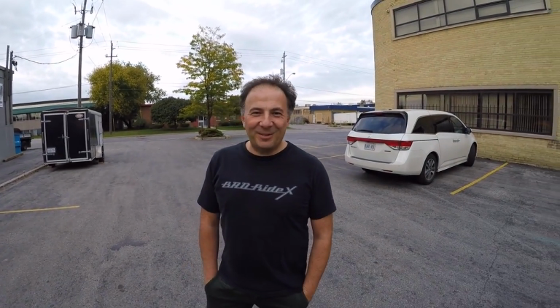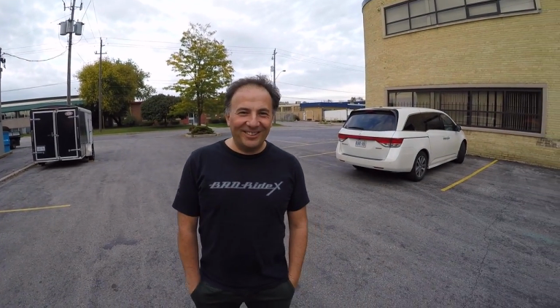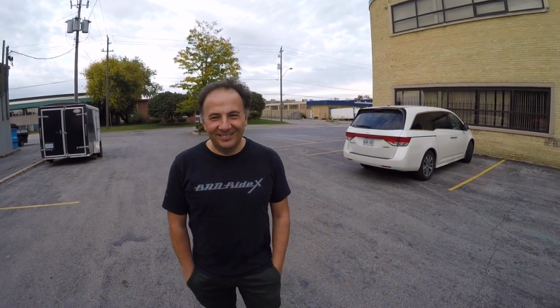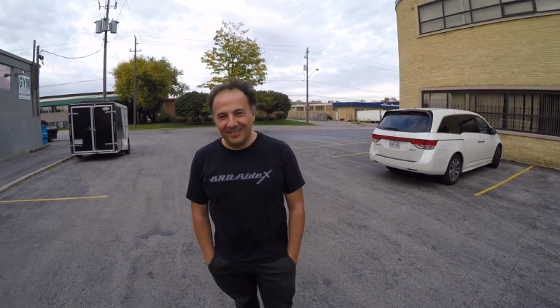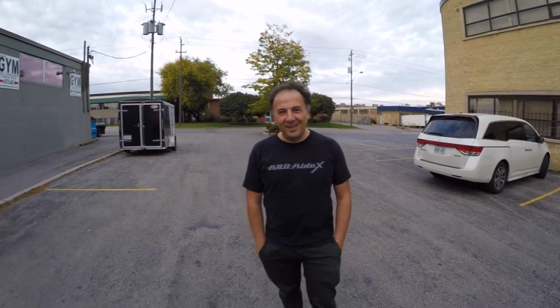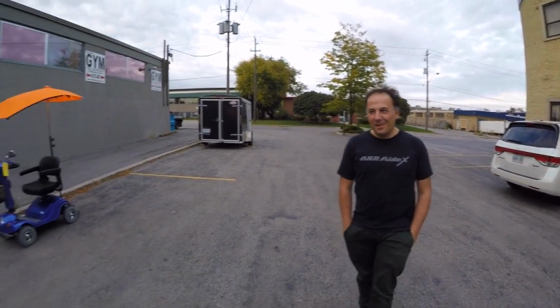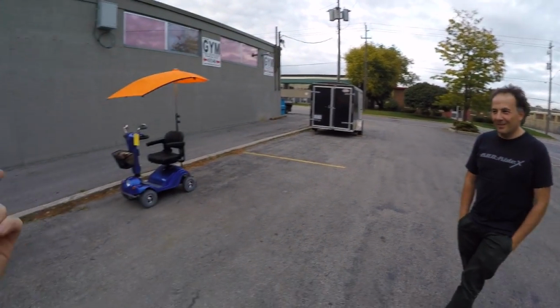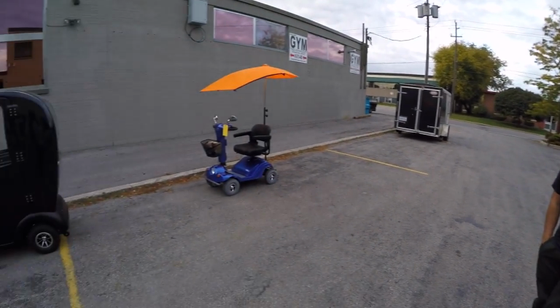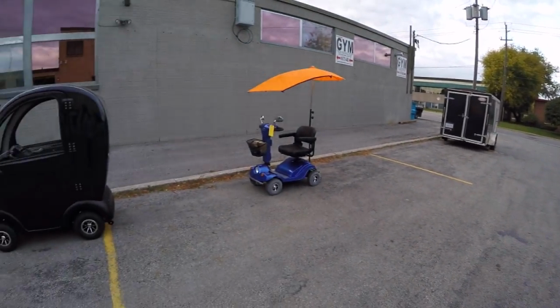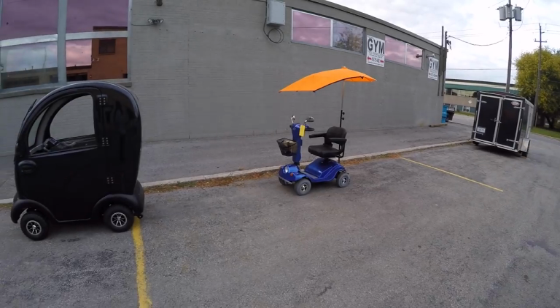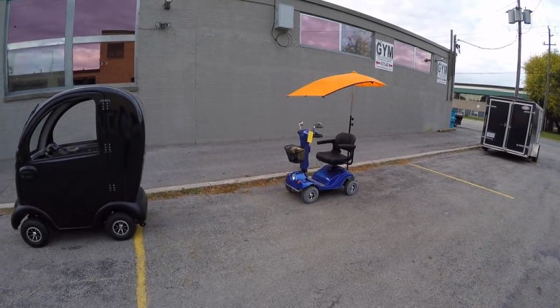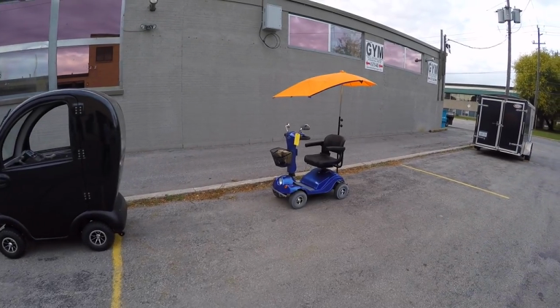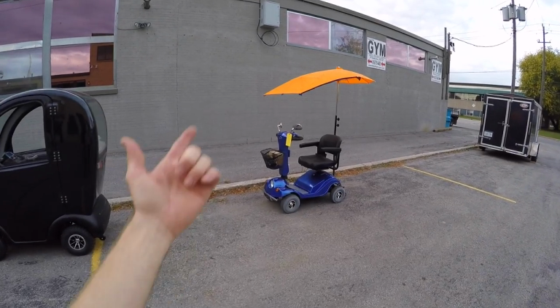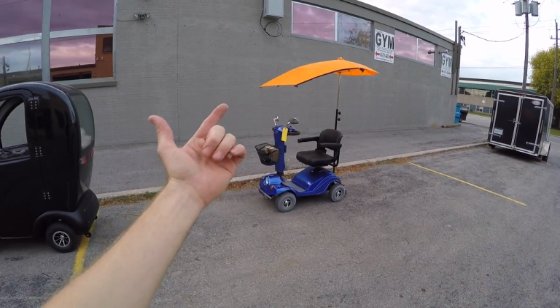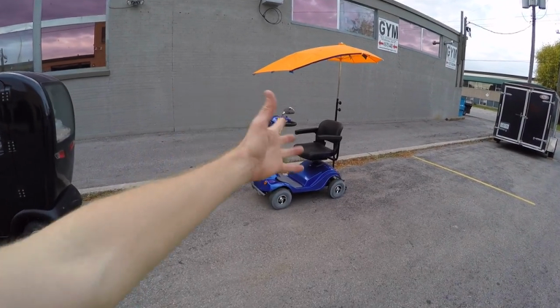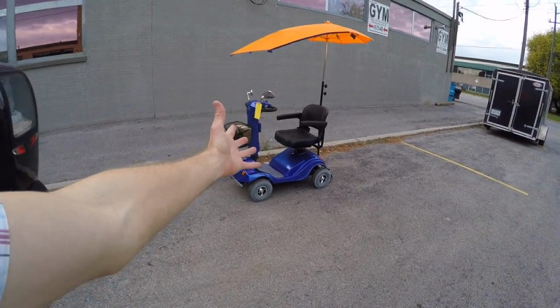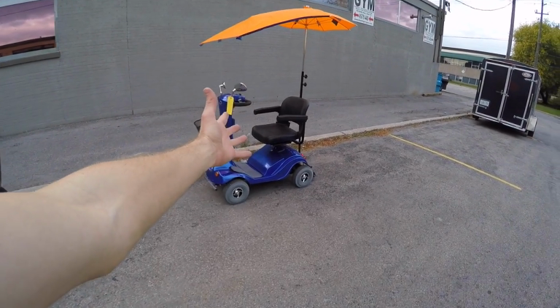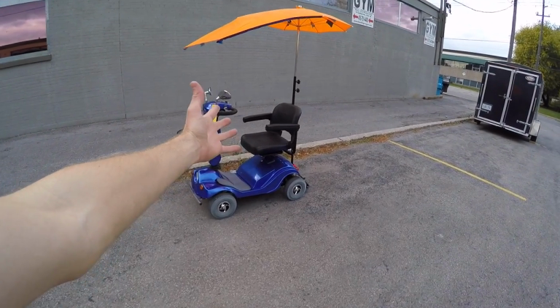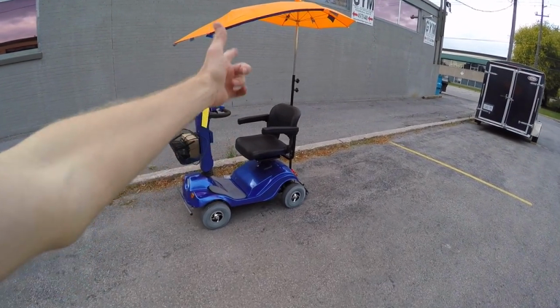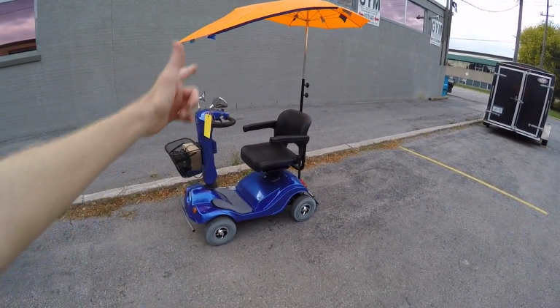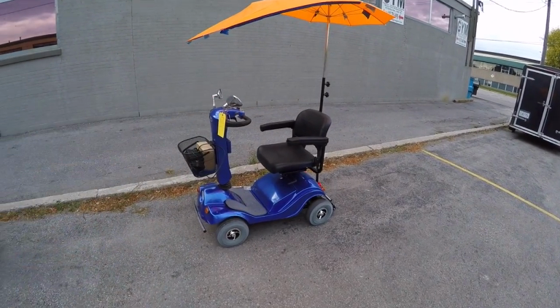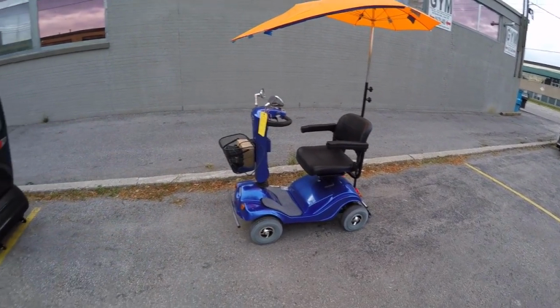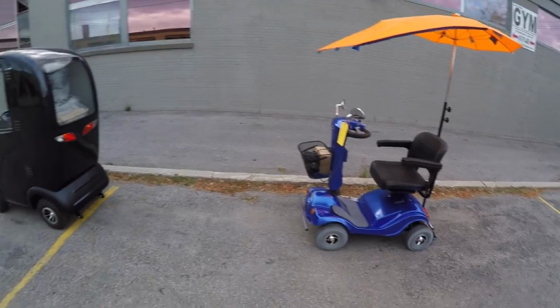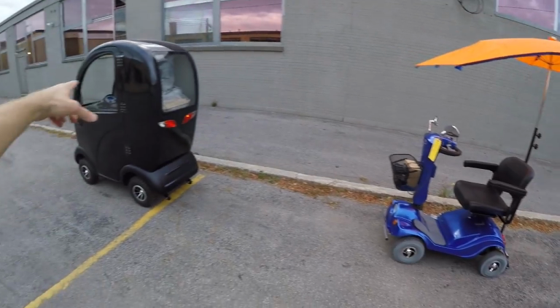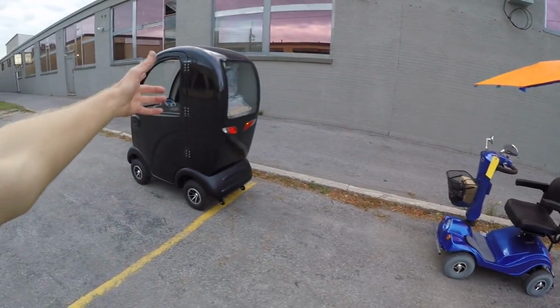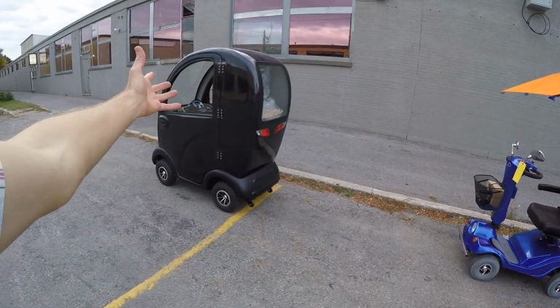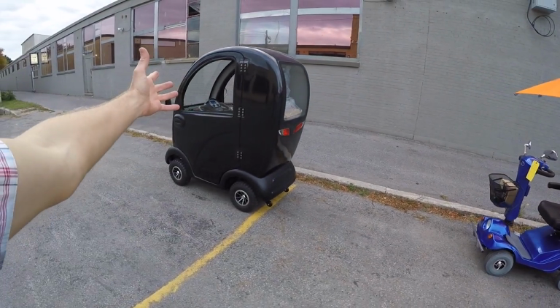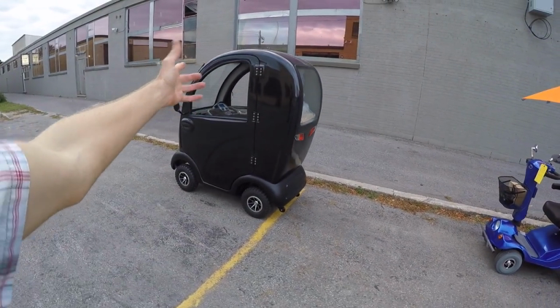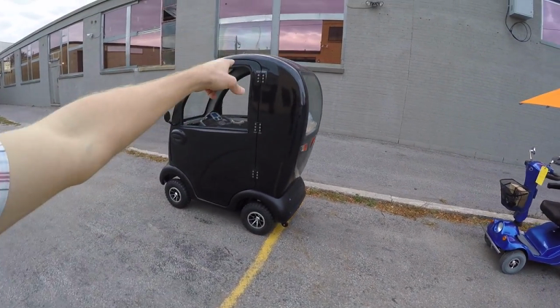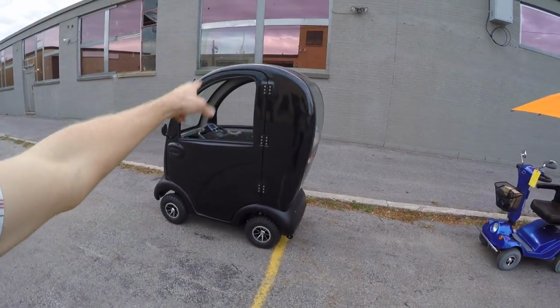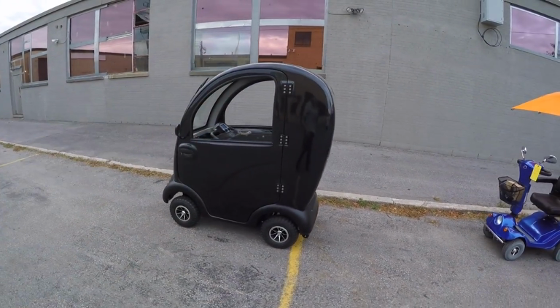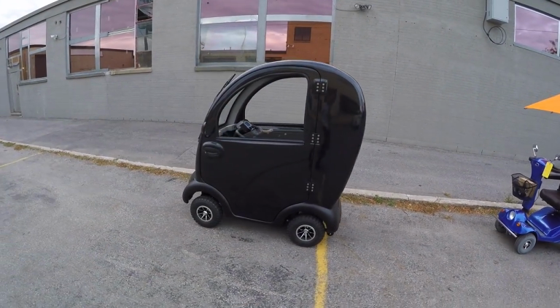Not too bad. How's it going? I'm doing great, man. I saw these and I fell in love — love at first sight. This is apparently the boomer buggy. That's right. And then this is like the boomer buggy enclosed? Covered.